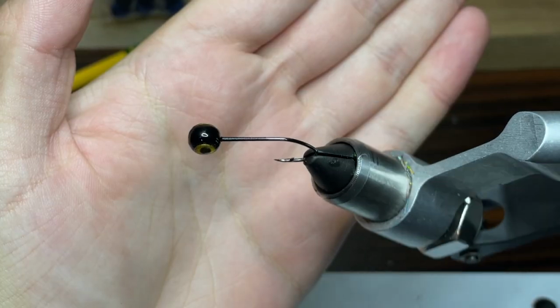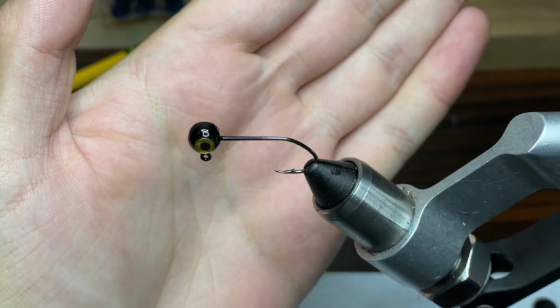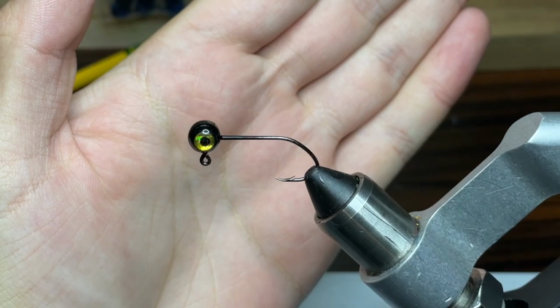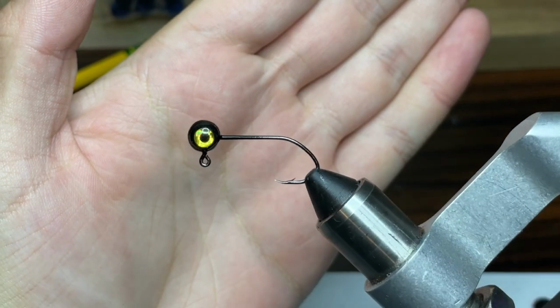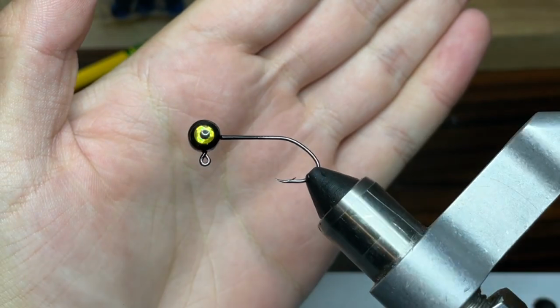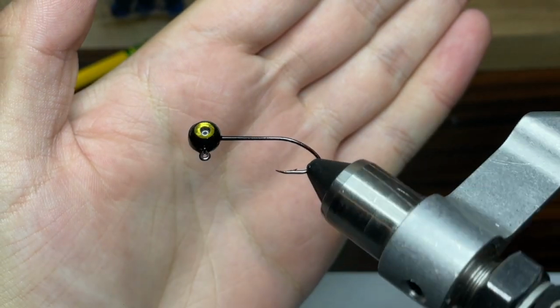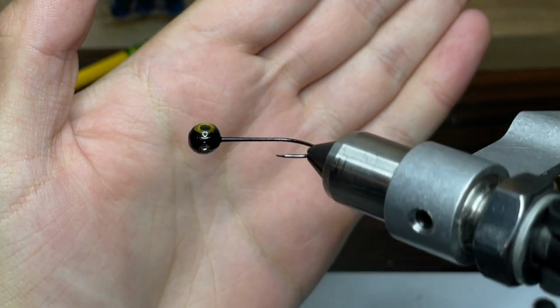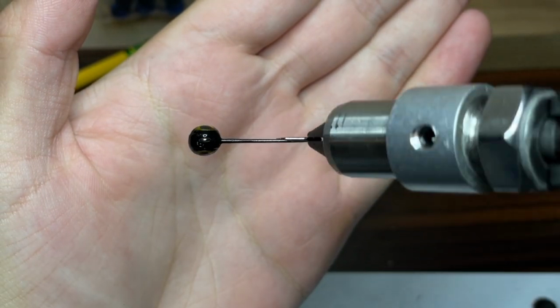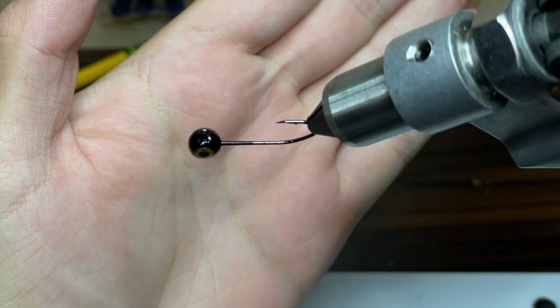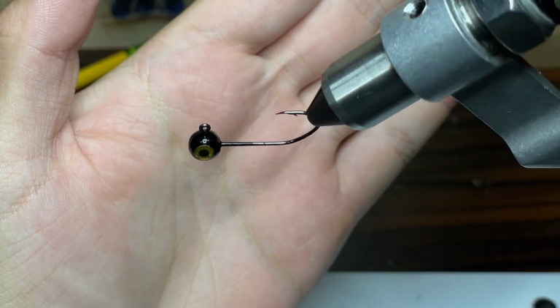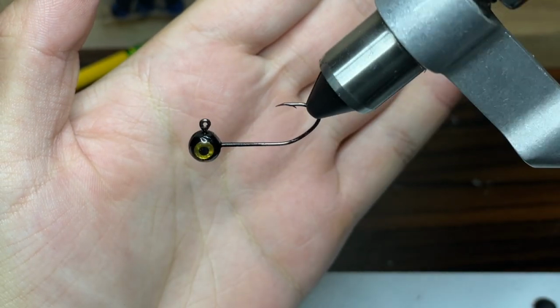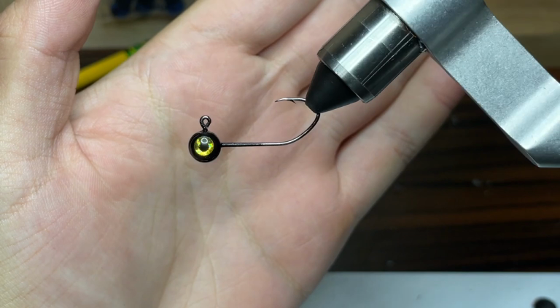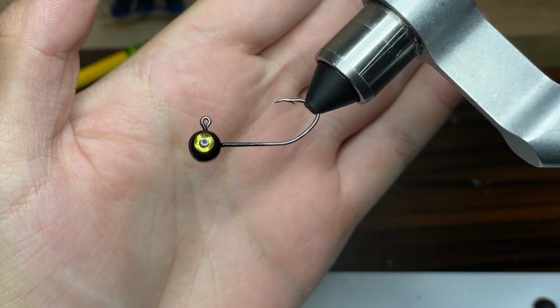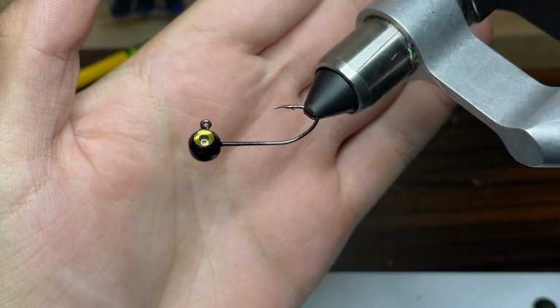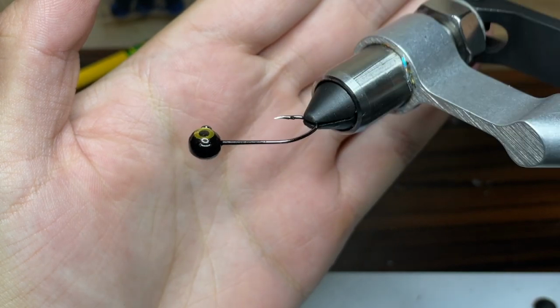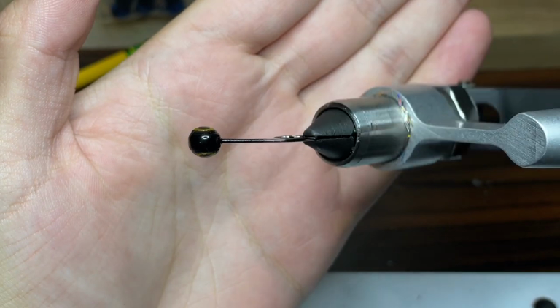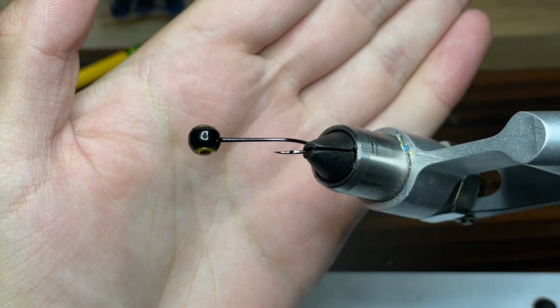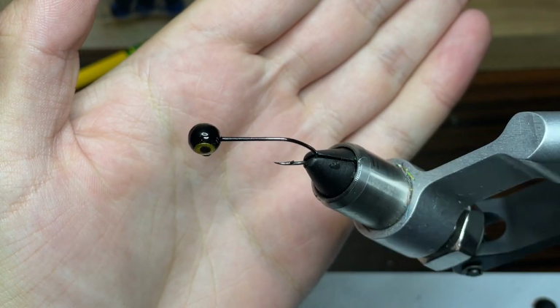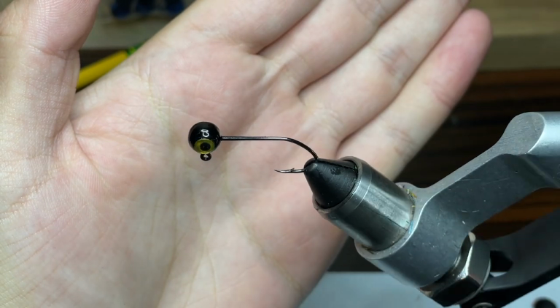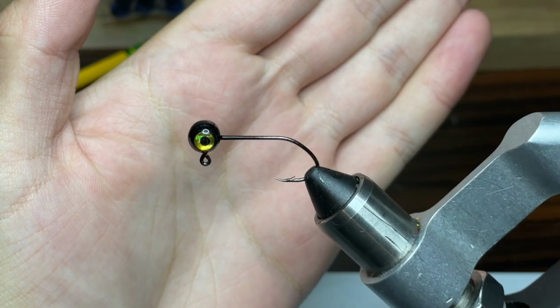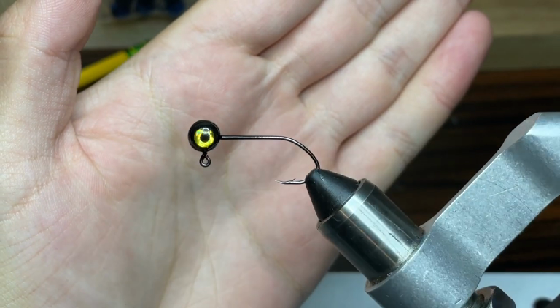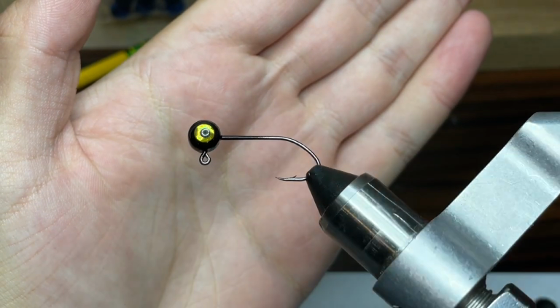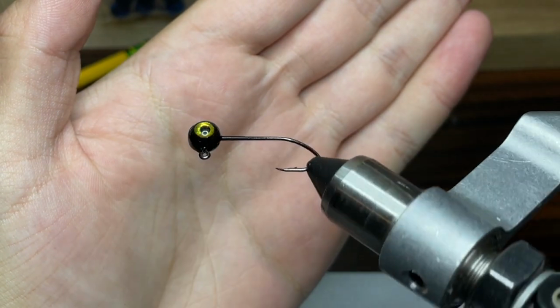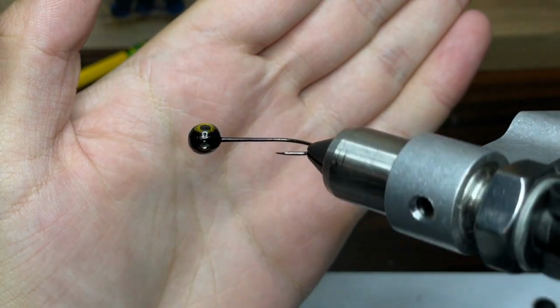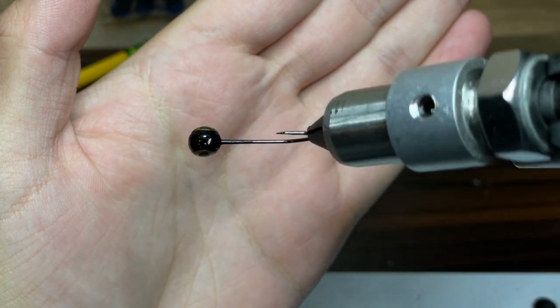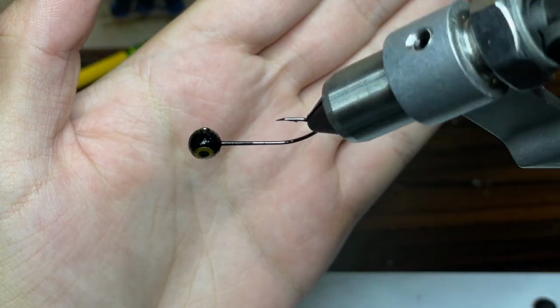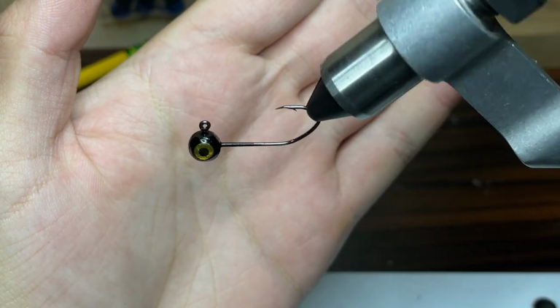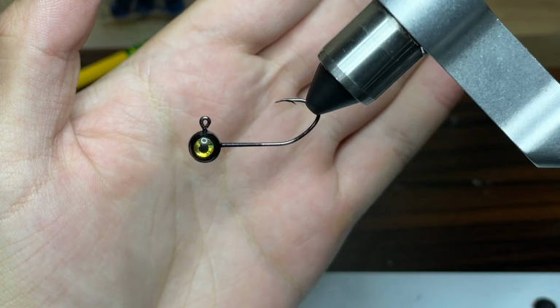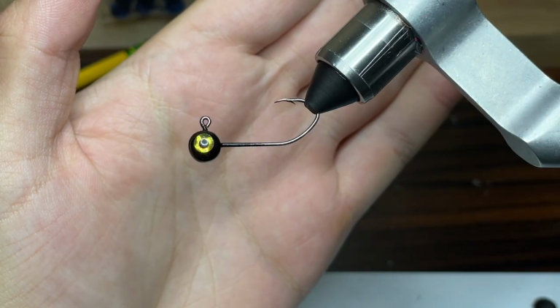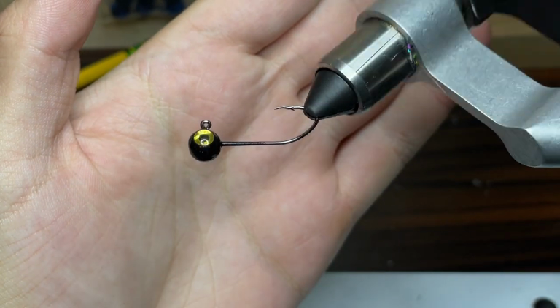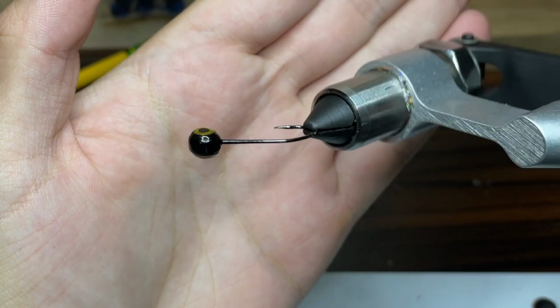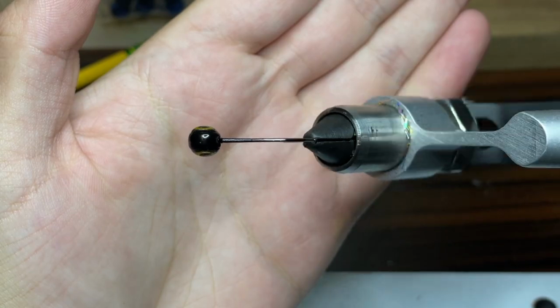The jig head I'm going to be using today is a 1/16th ounce jig head with a number 4 circle hook. I painted this jig head black with Pro Tech powder paint and went ahead and put gold eyes on it.